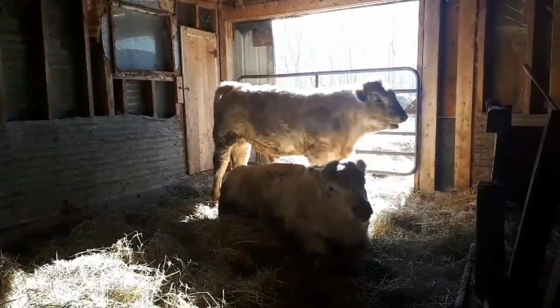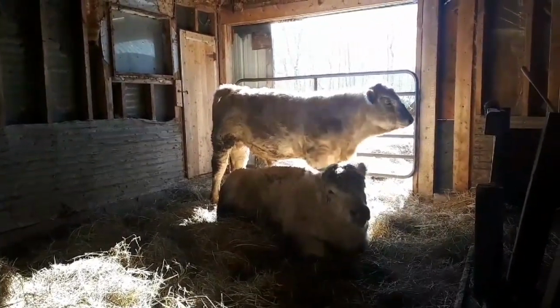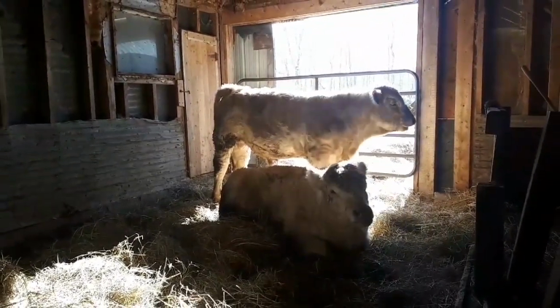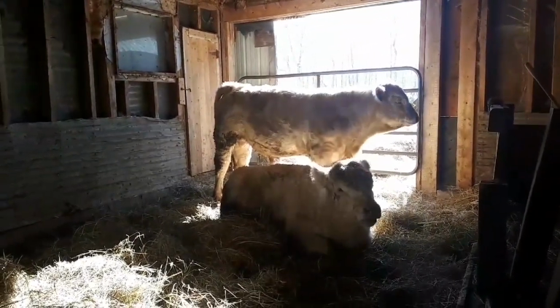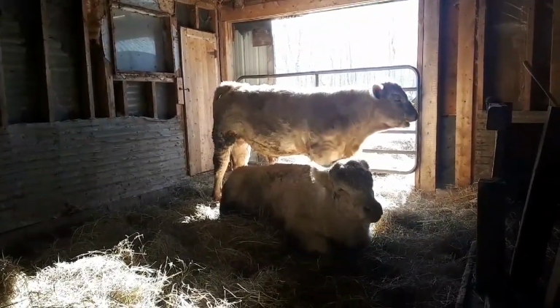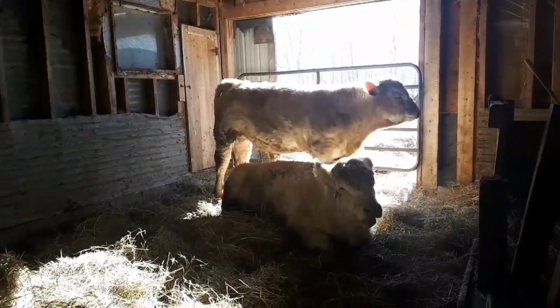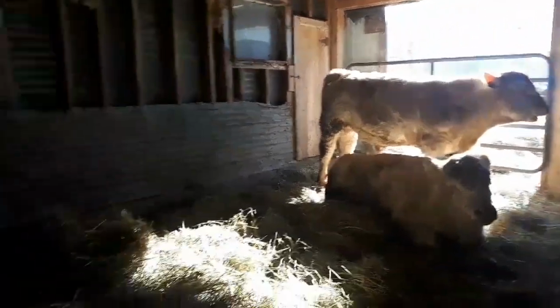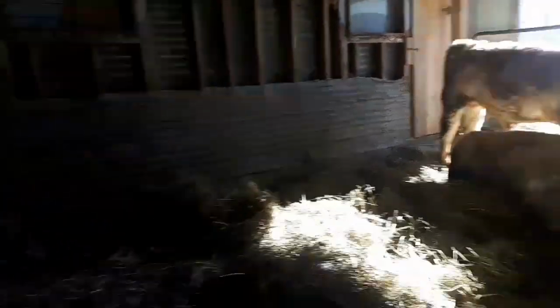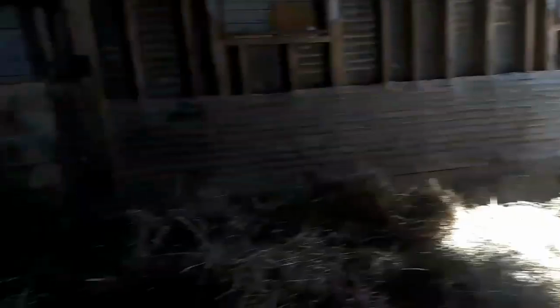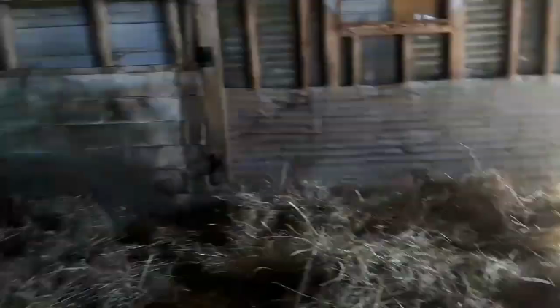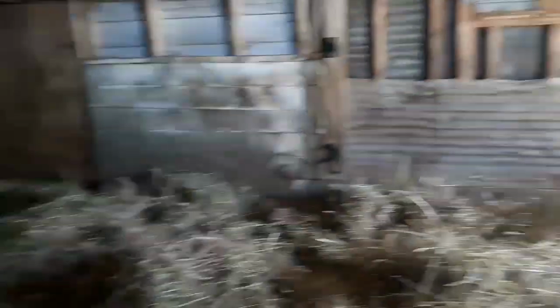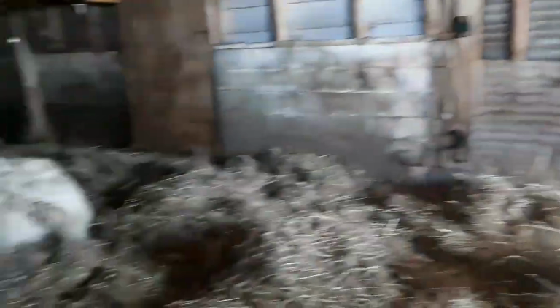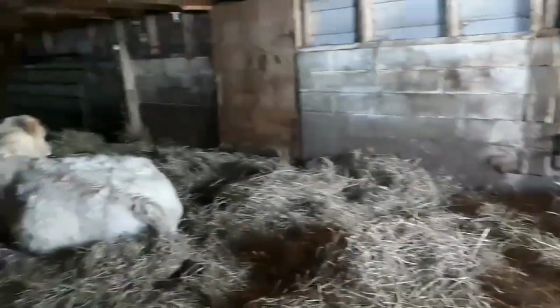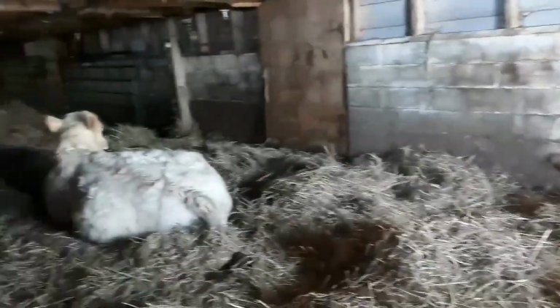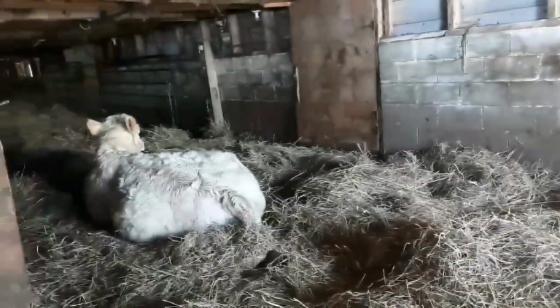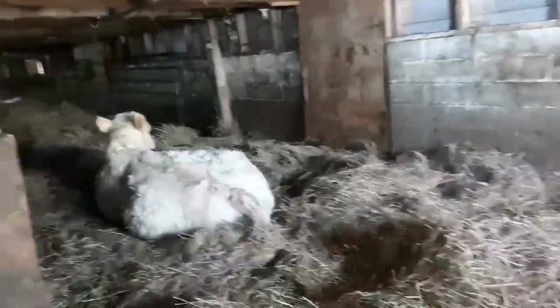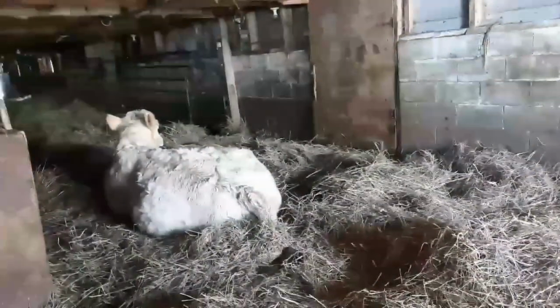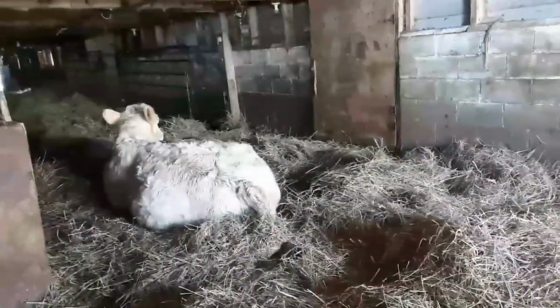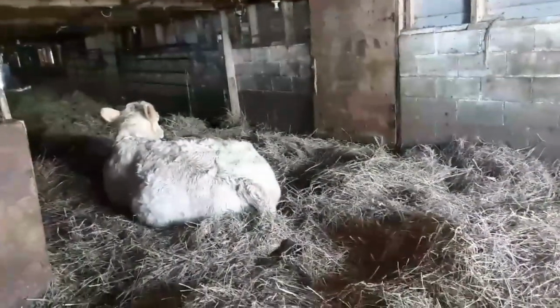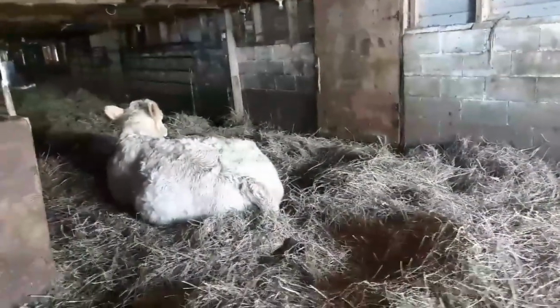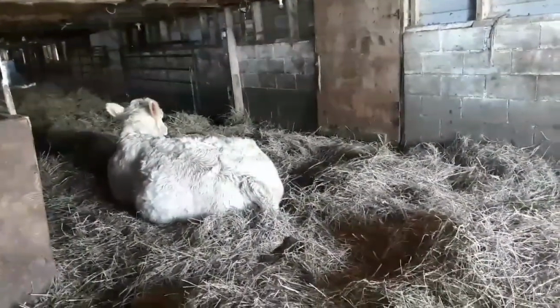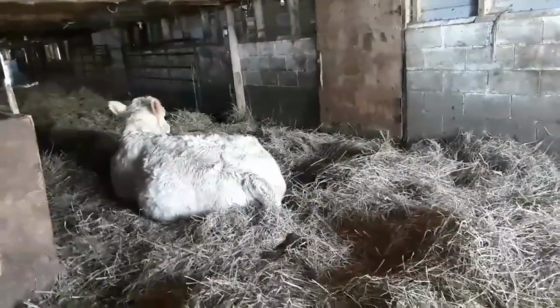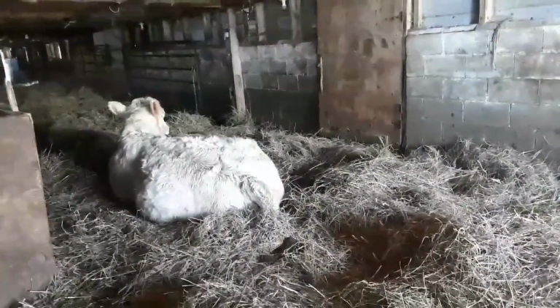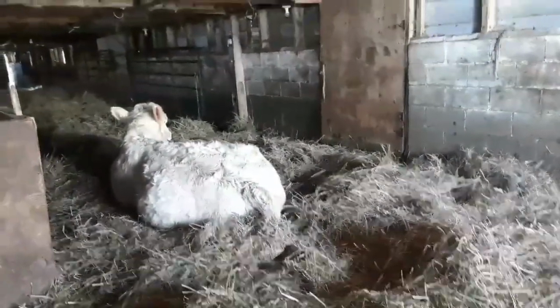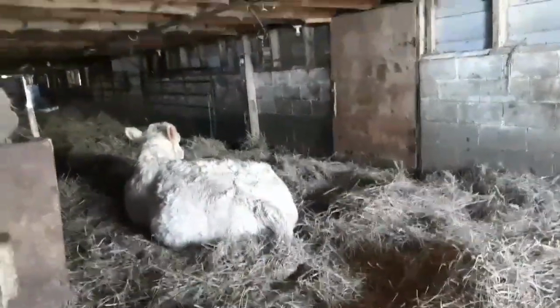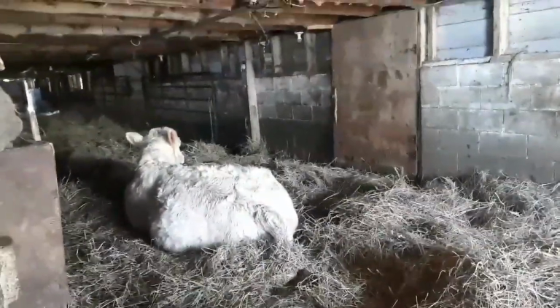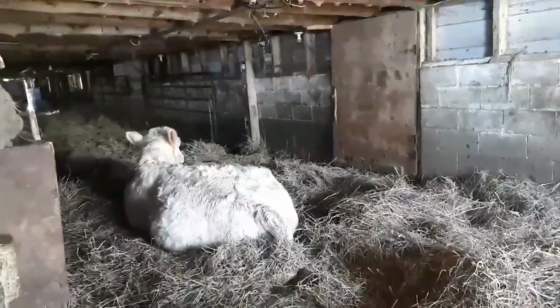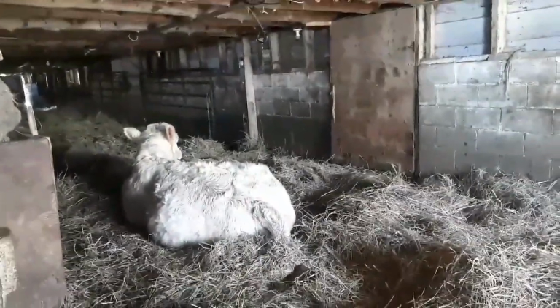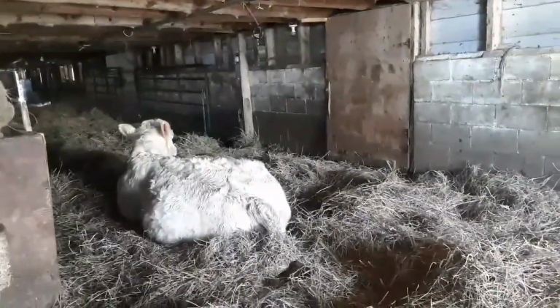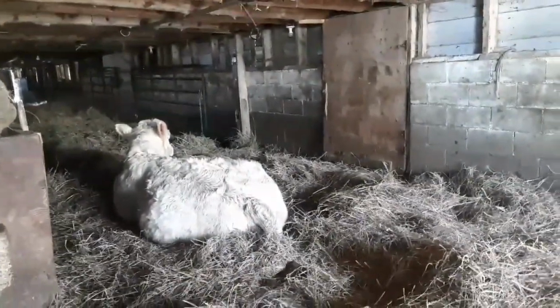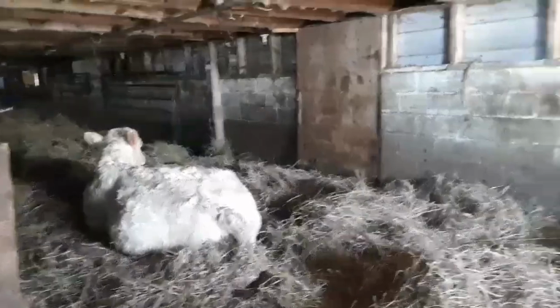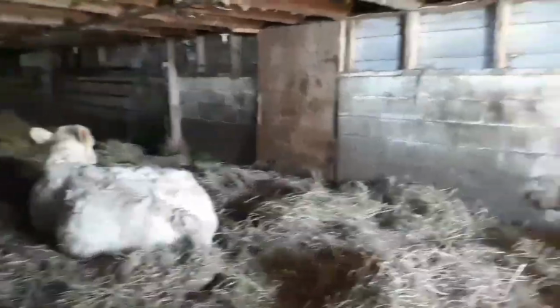The third one here is to your left laying down. They're really quiet. They're fed a 13% feed that brings them to their full potential of growth.